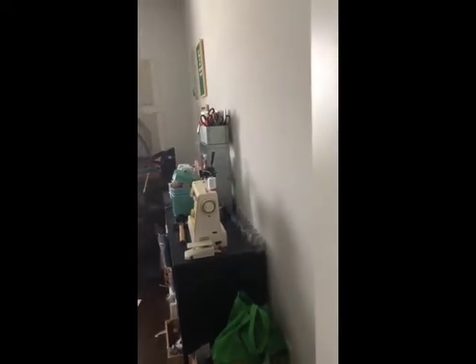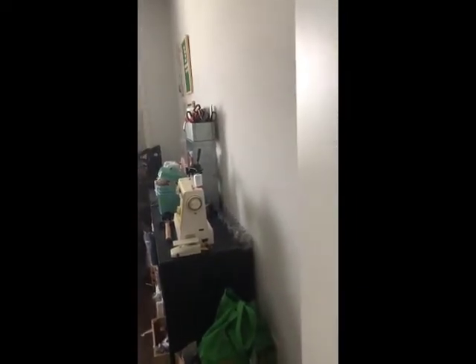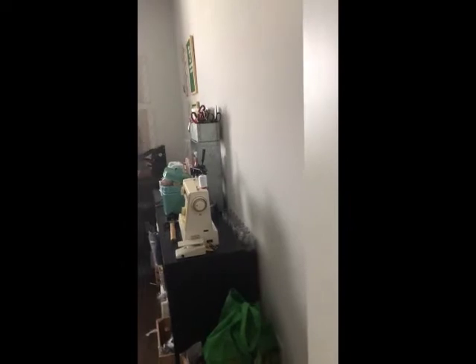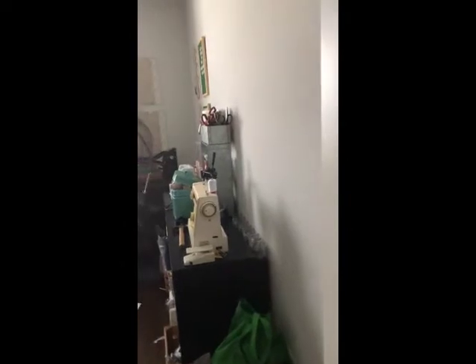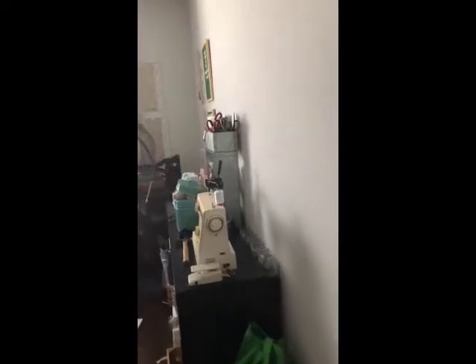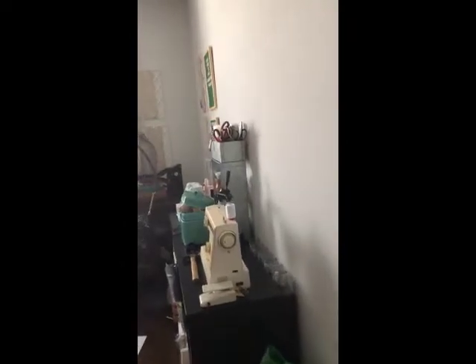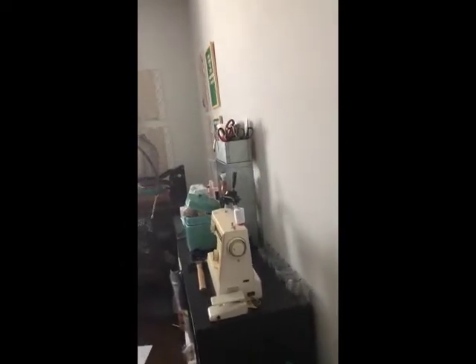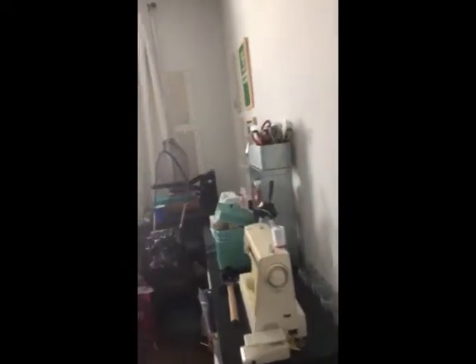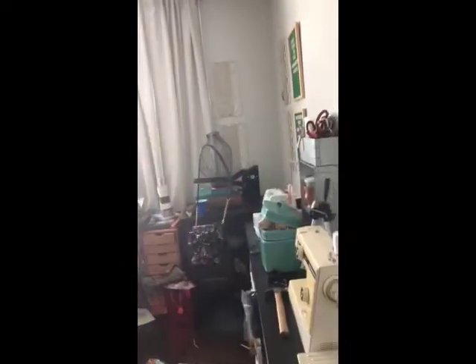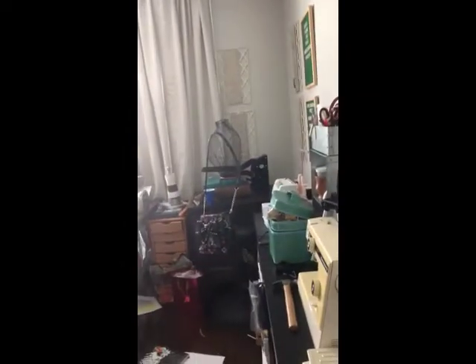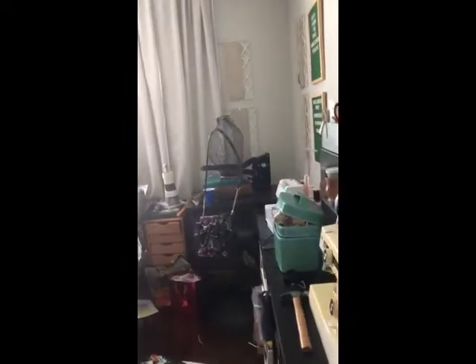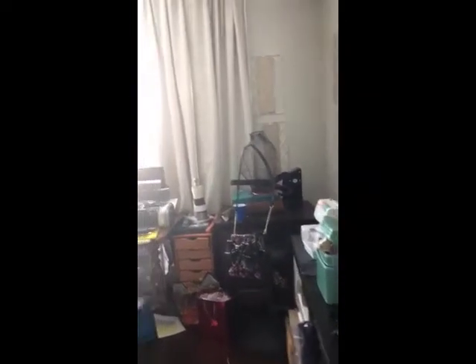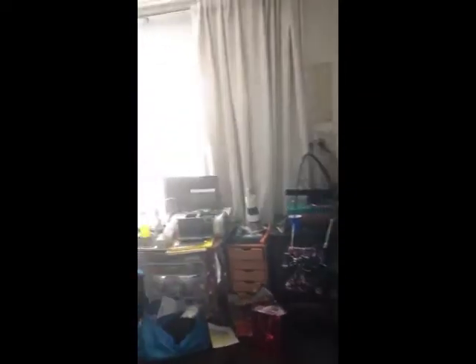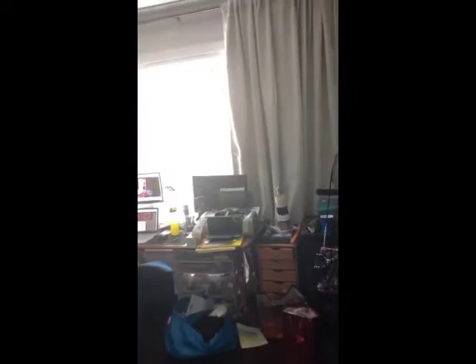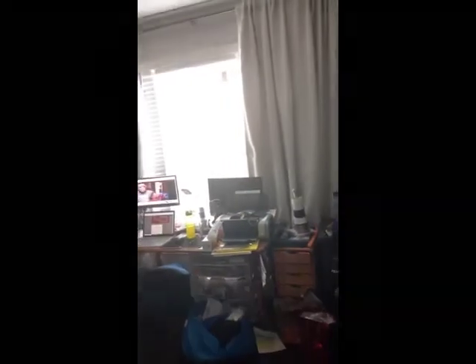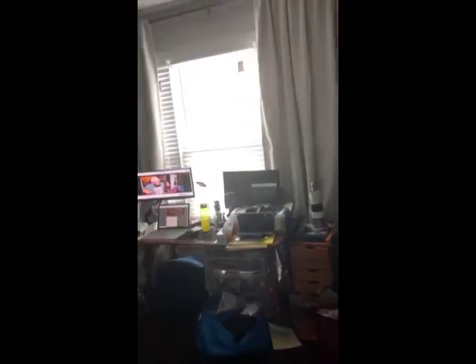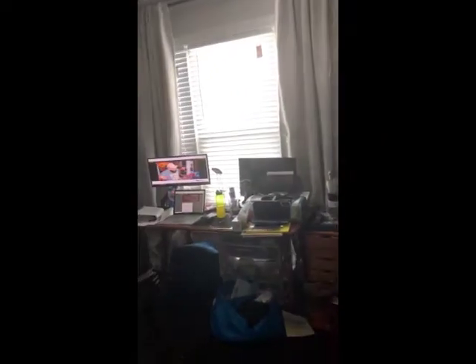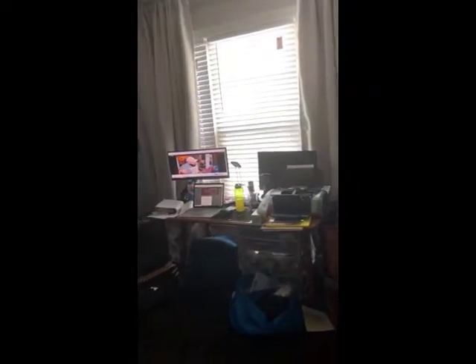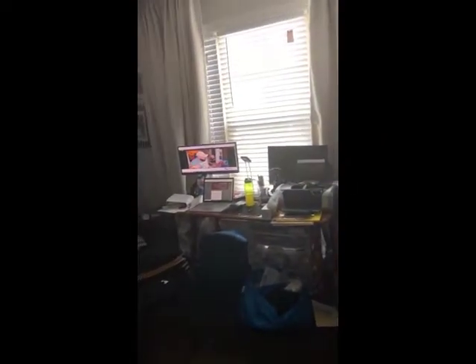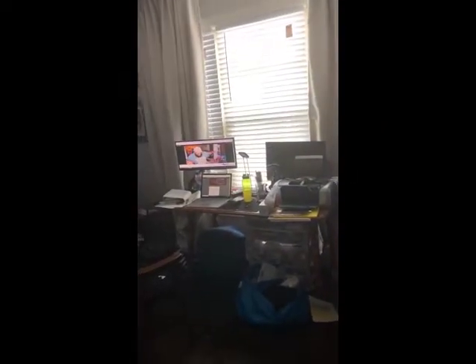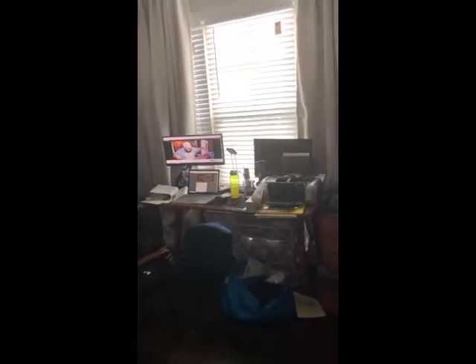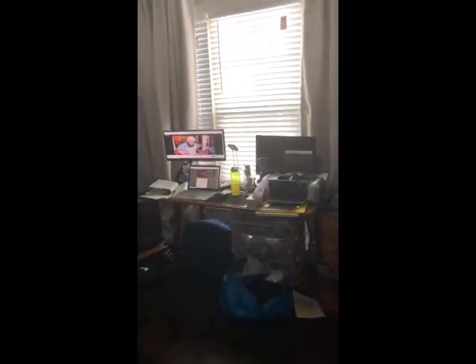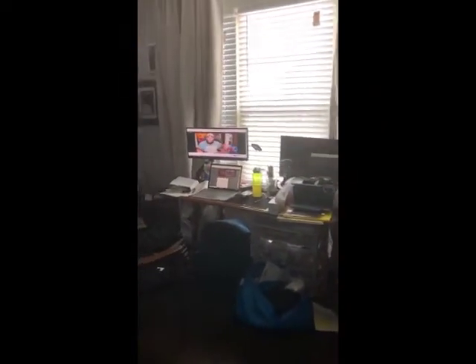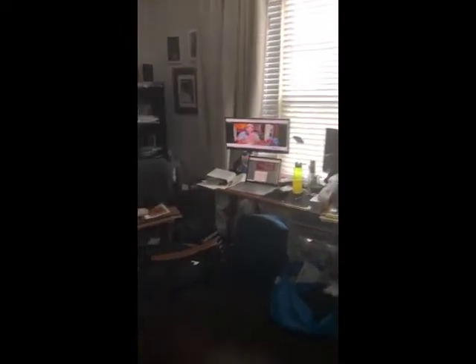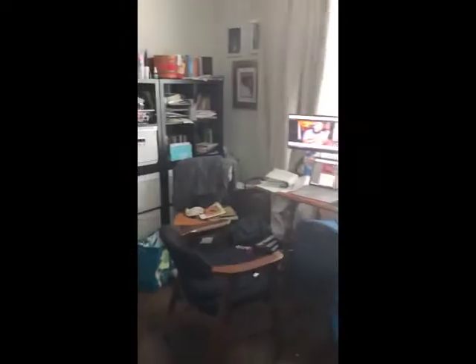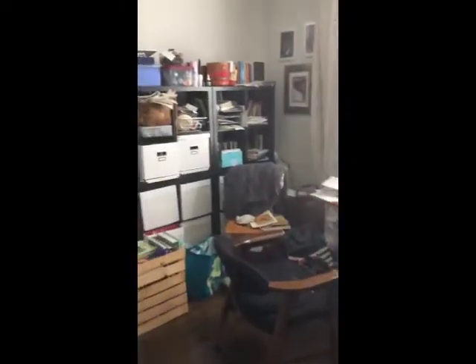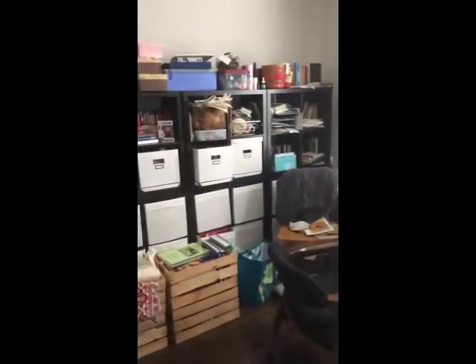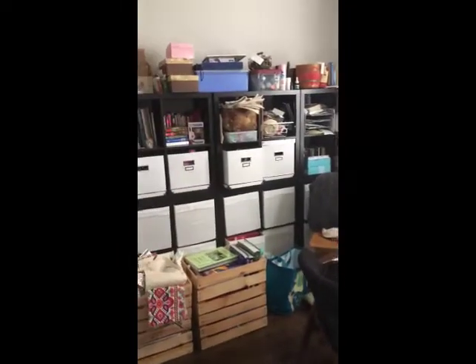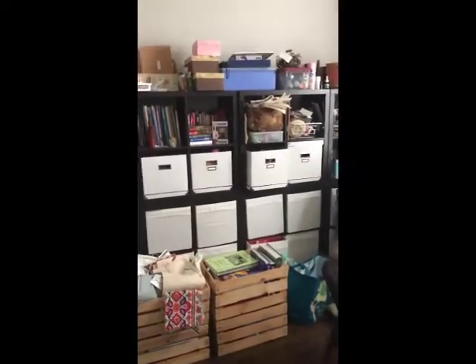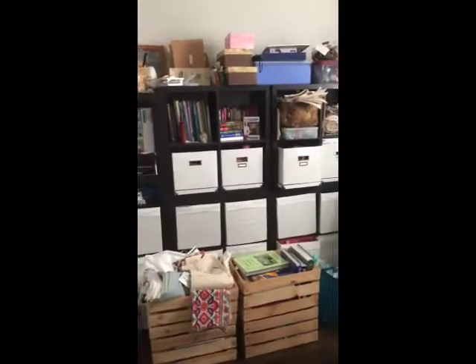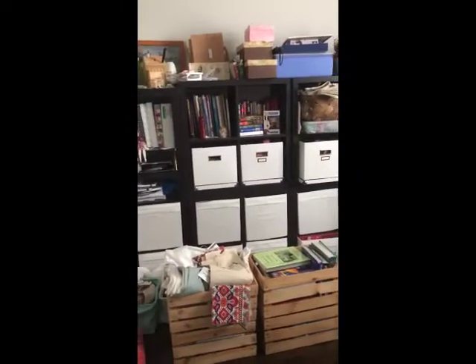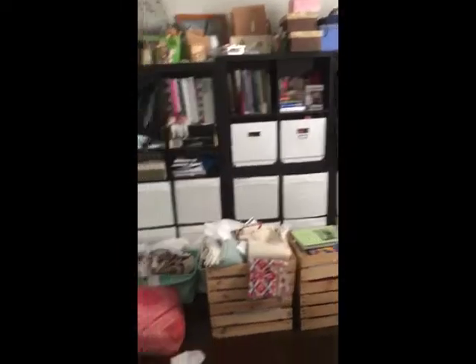This is where I hold my Zoom classes and Zoom meetings. It's where I keep all my homeschool supplies for my students, my own crafts, and my sewing. And this keeps happening.